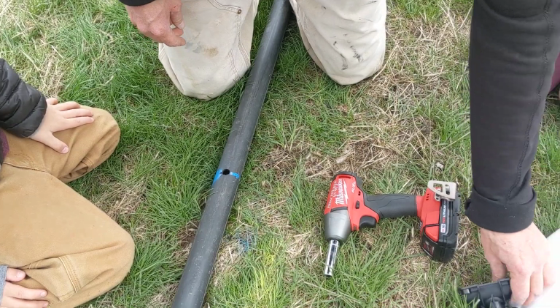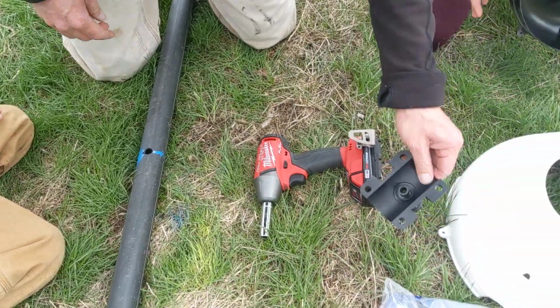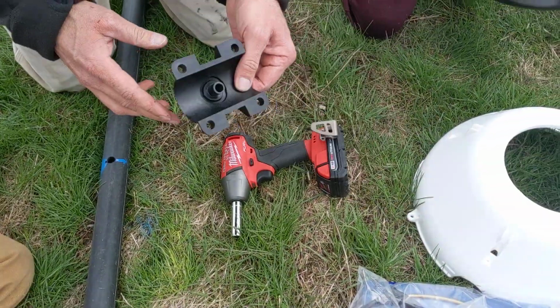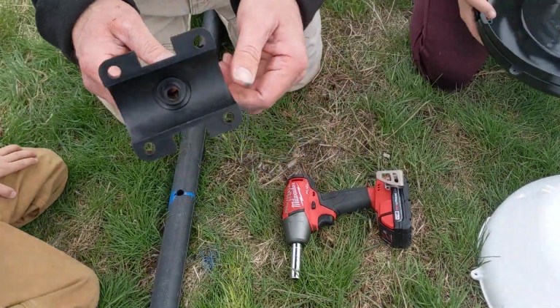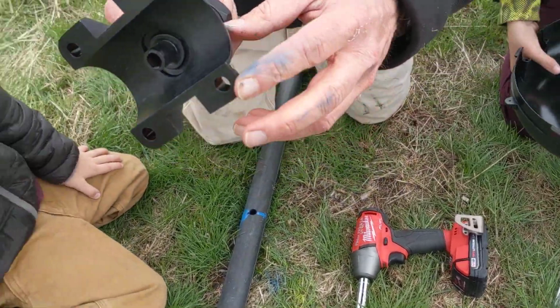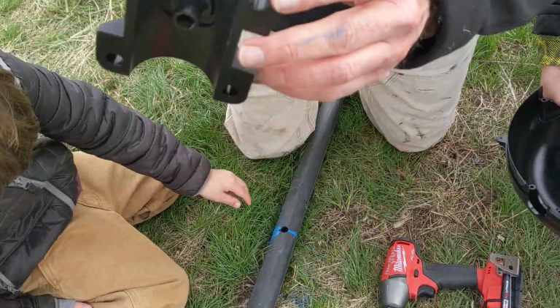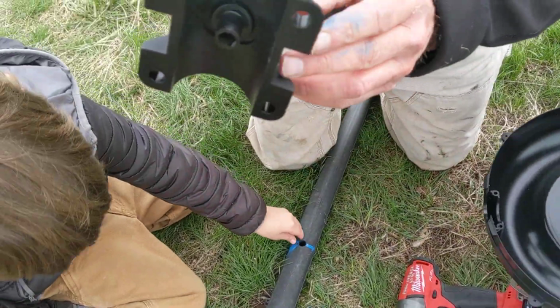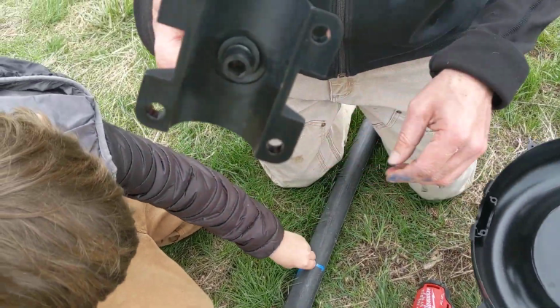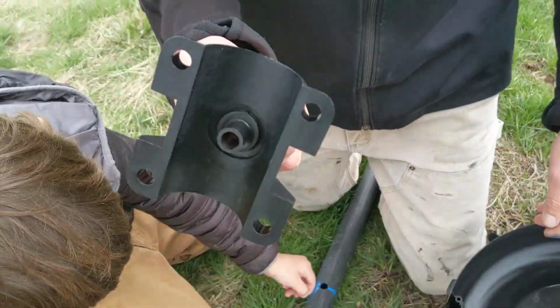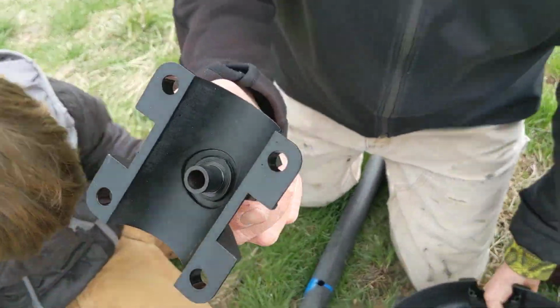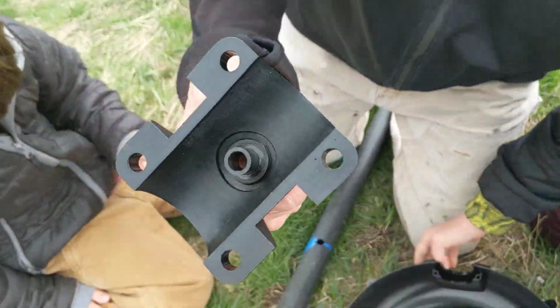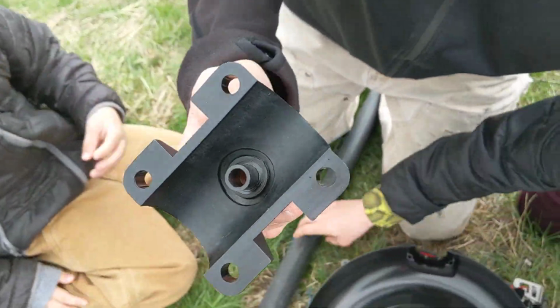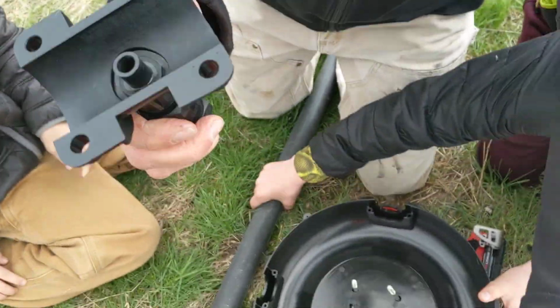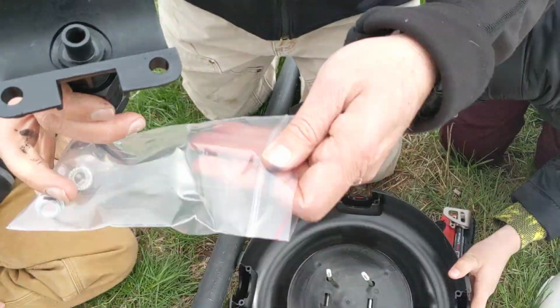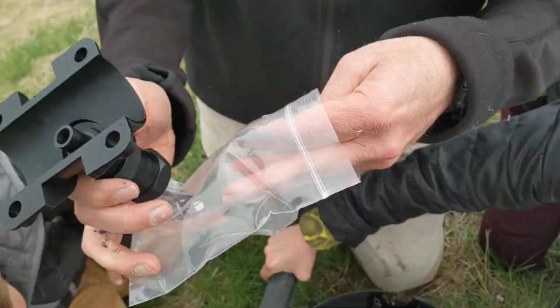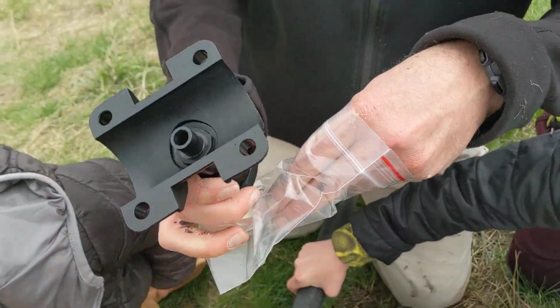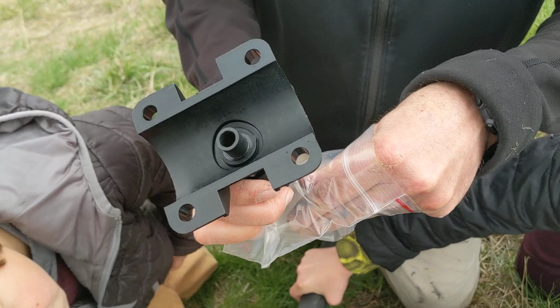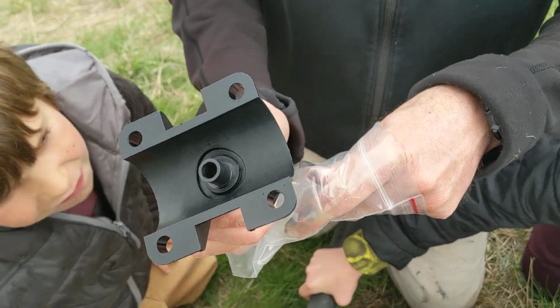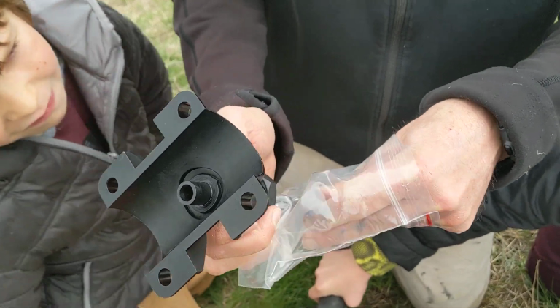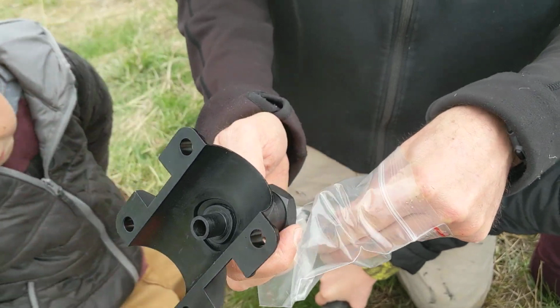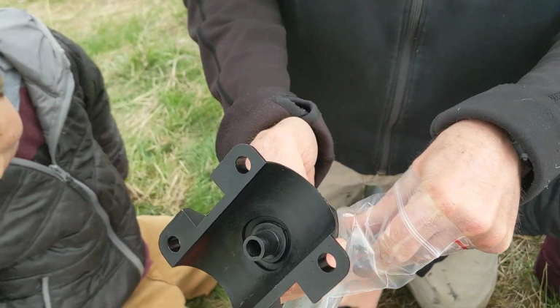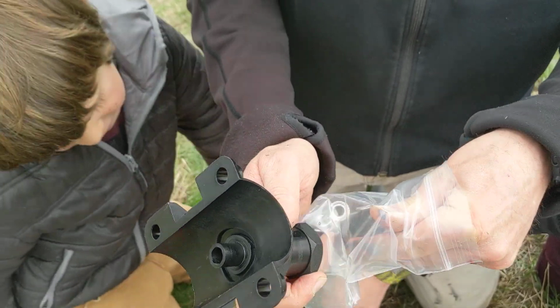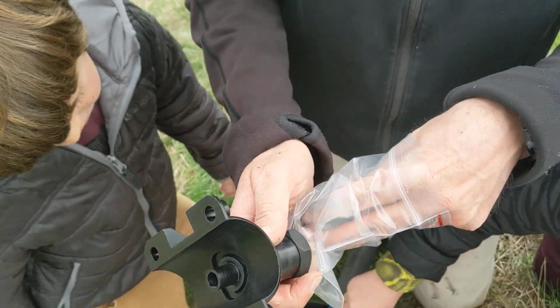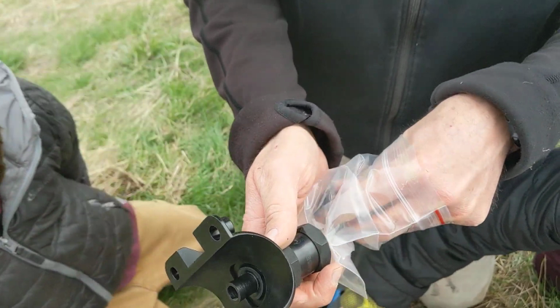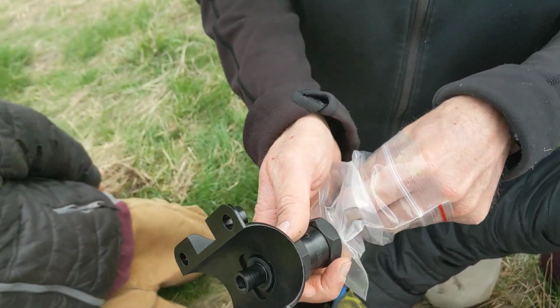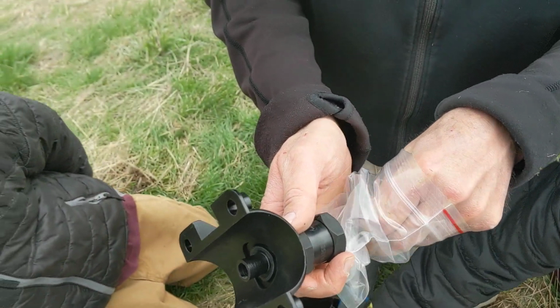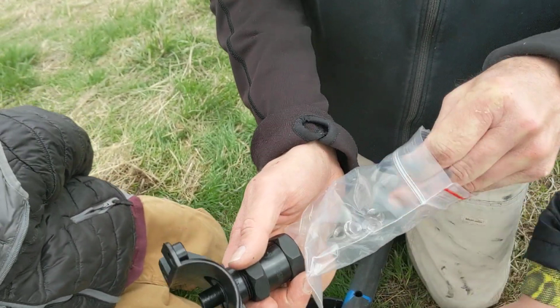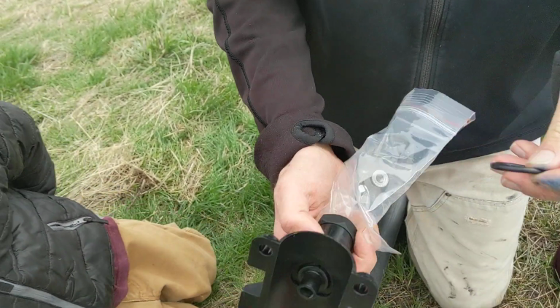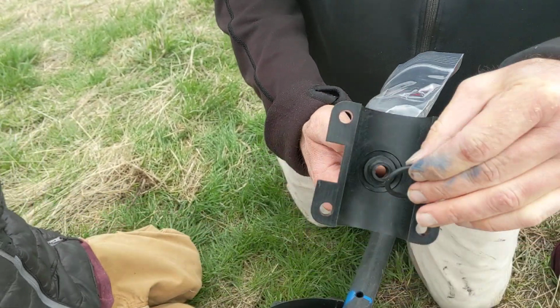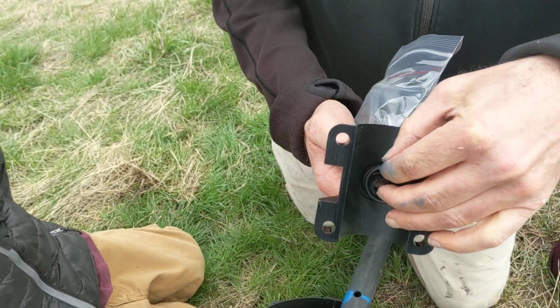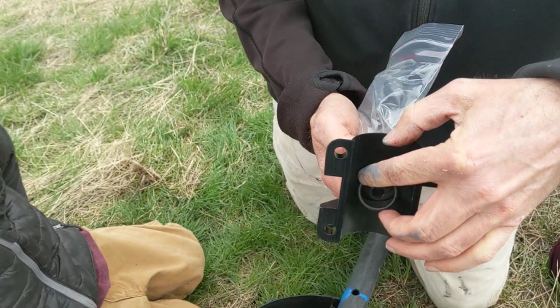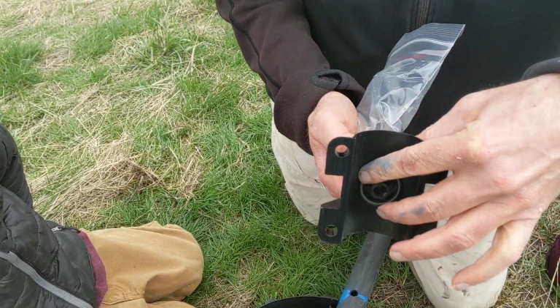And then you've got this little saddle that comes on here. It comes with a kit that includes an O-ring. Make sure you put that O-ring in there so it won't leak on you.